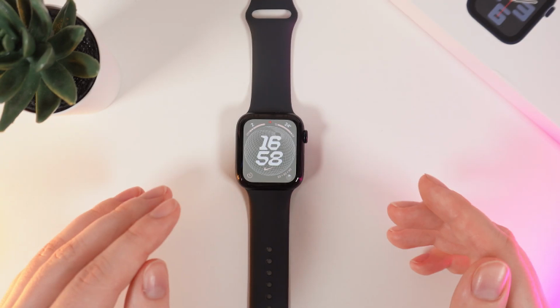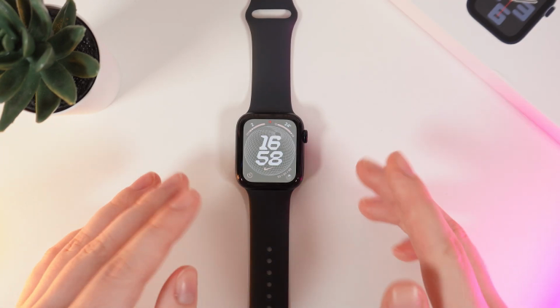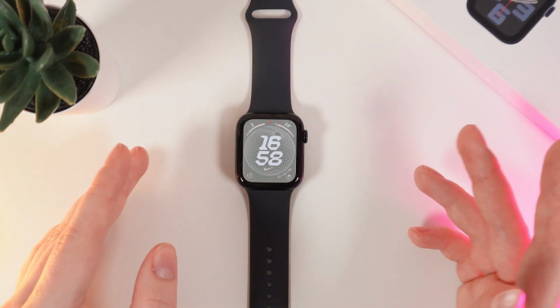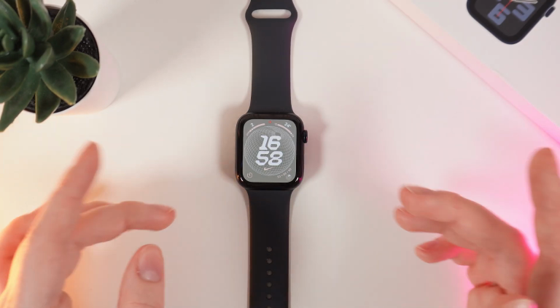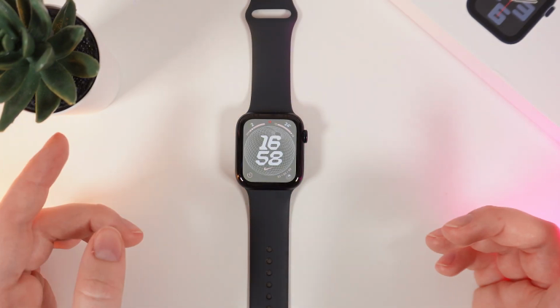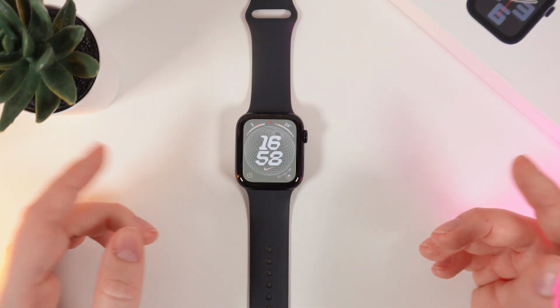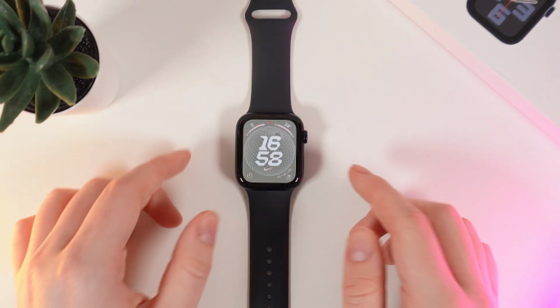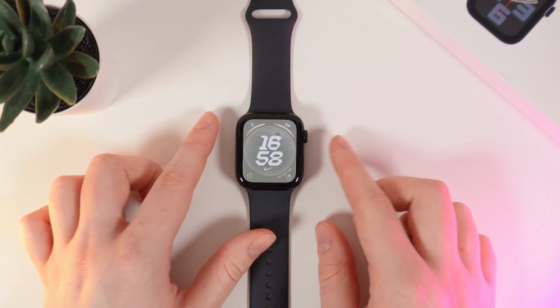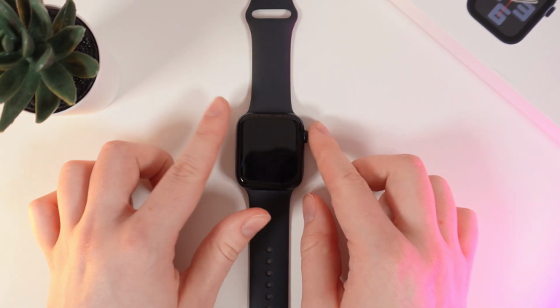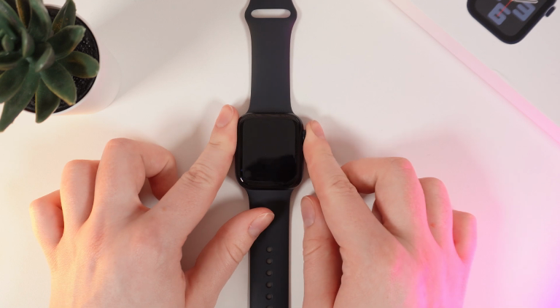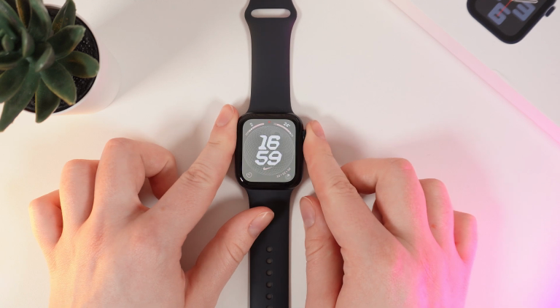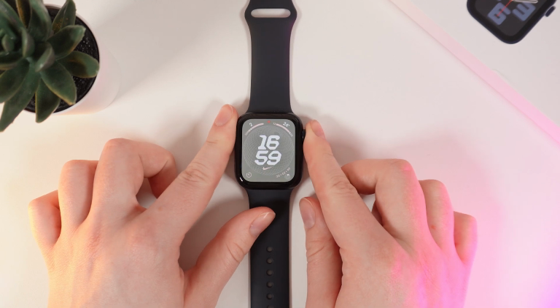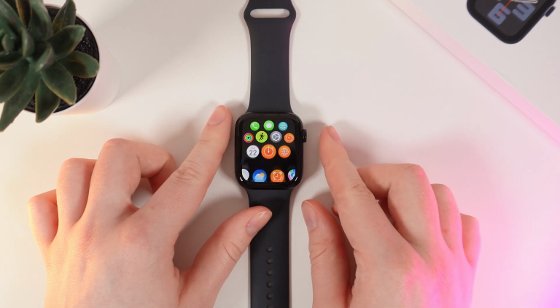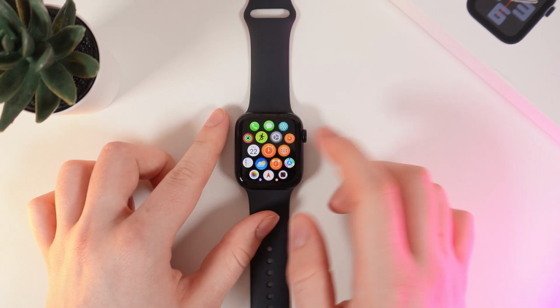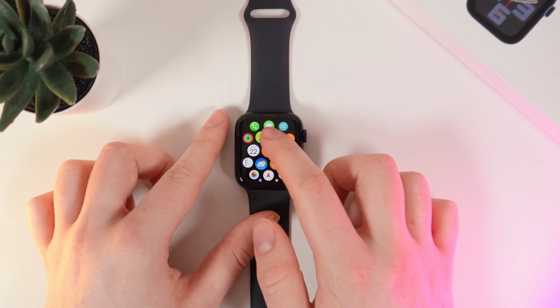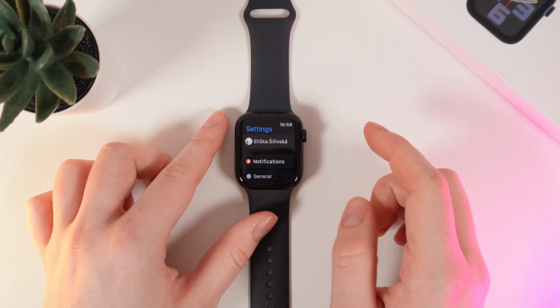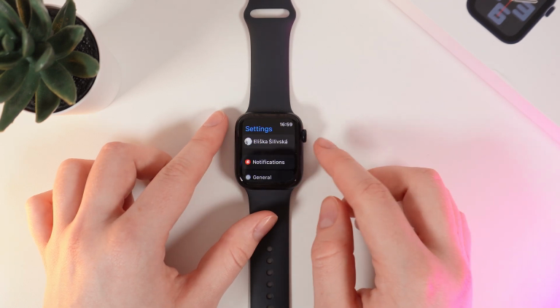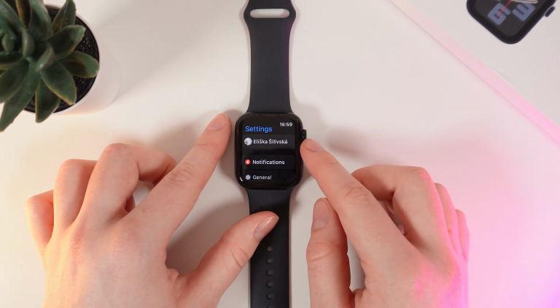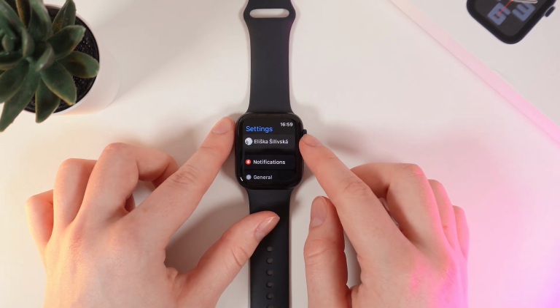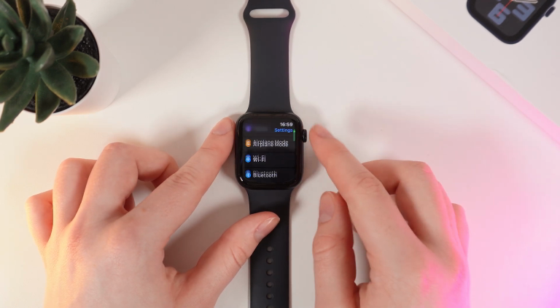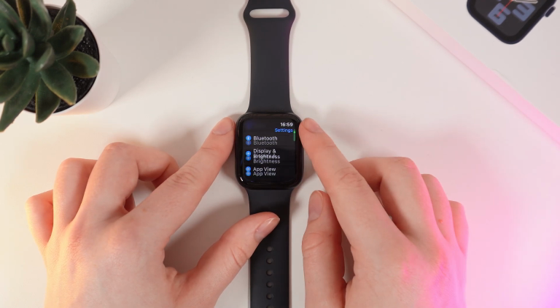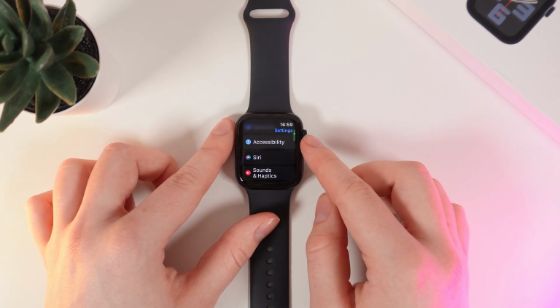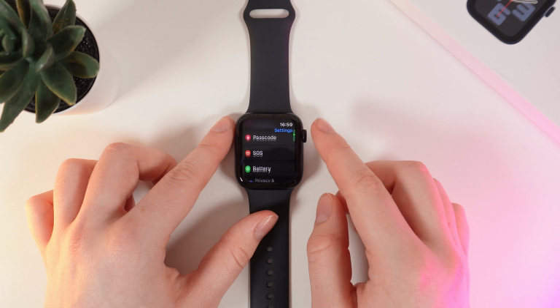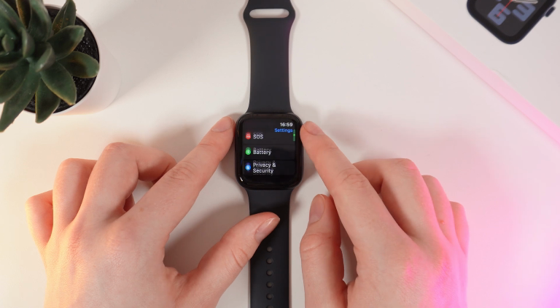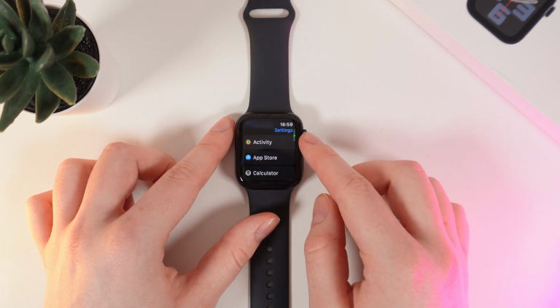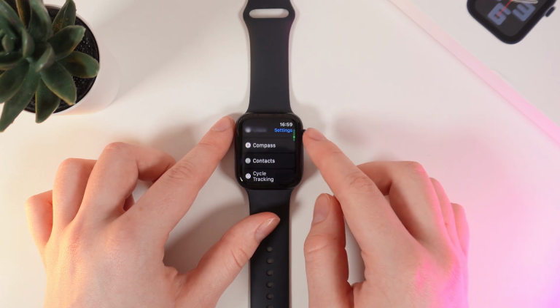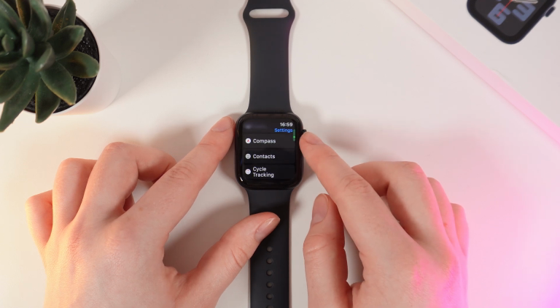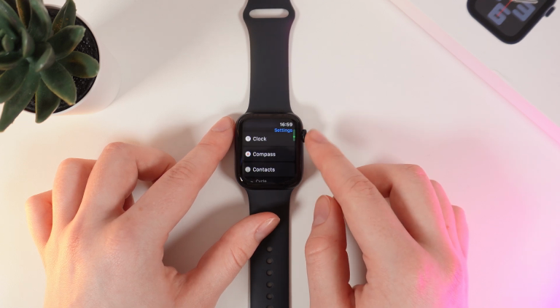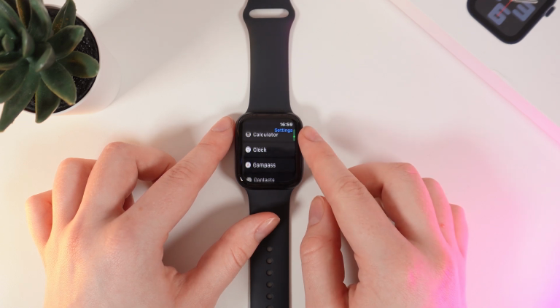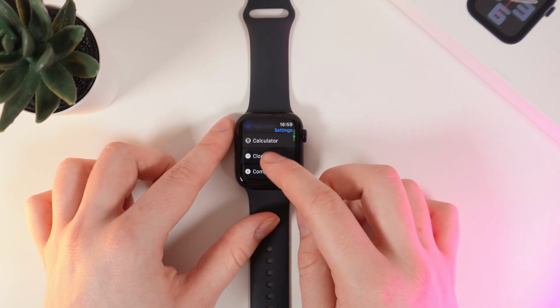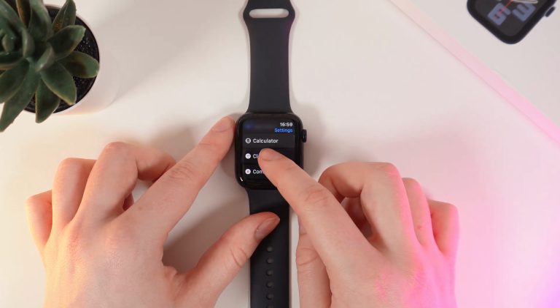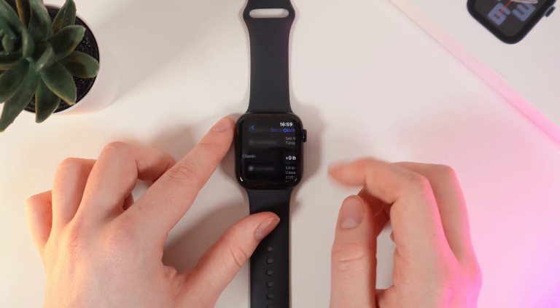First thing we need to do is go to Settings. Click on the digital crown to go to applications and click on Settings. Then scroll down until you see the tab named Clock, and go right in there.